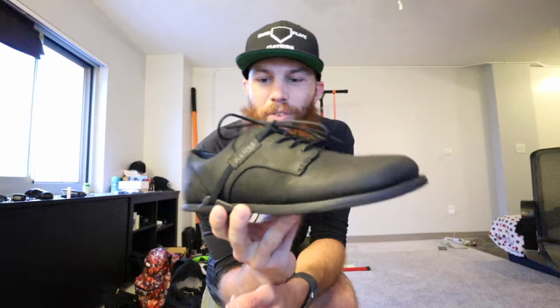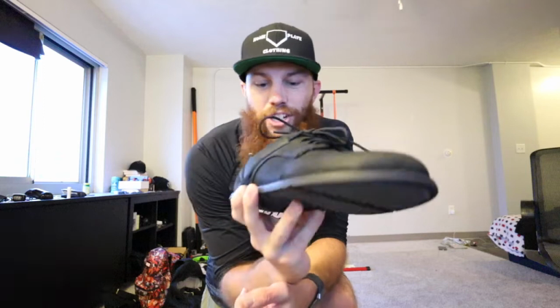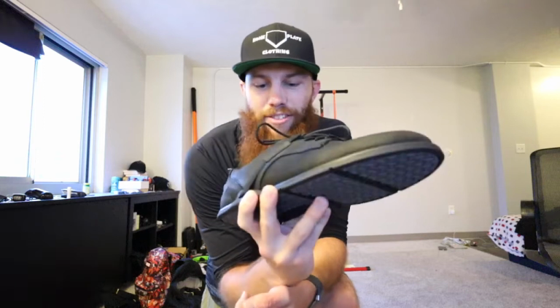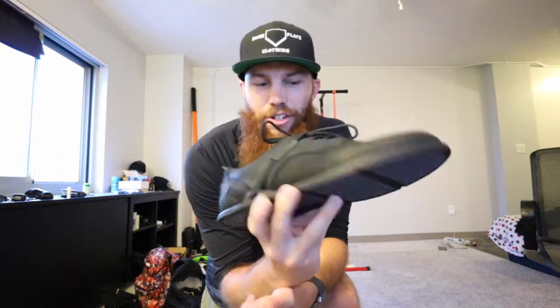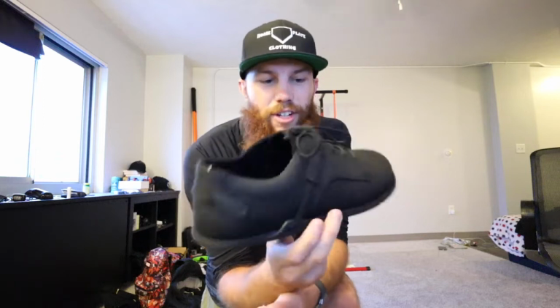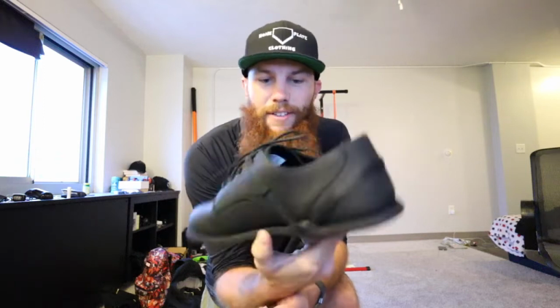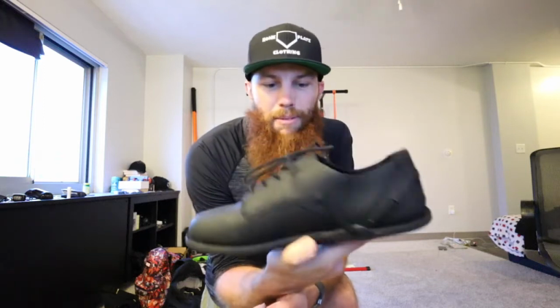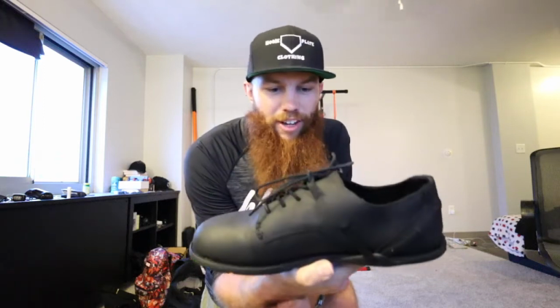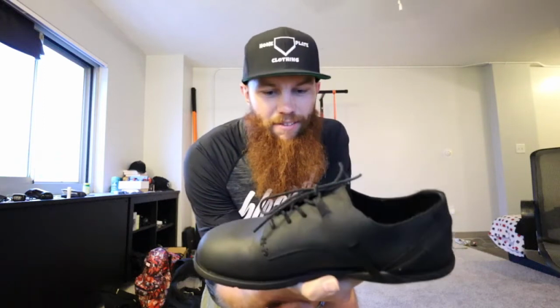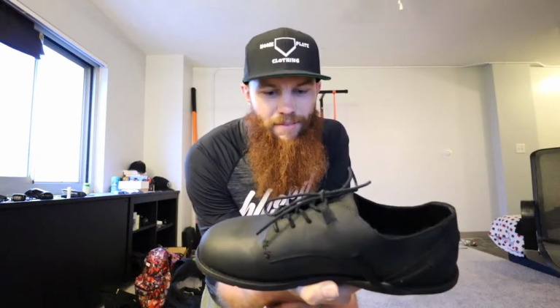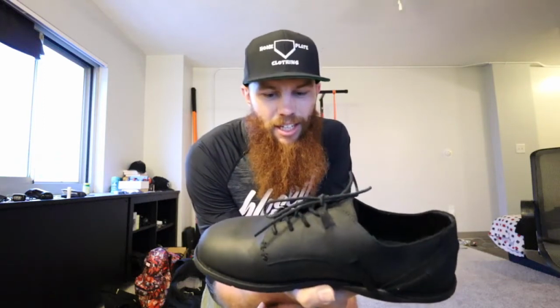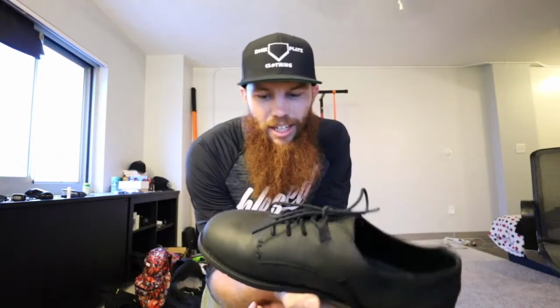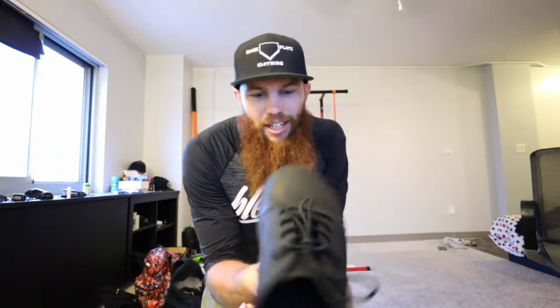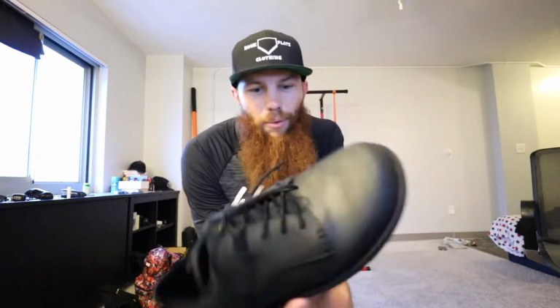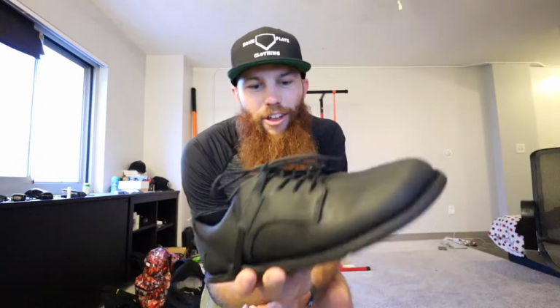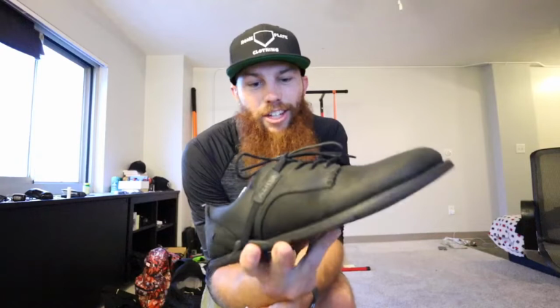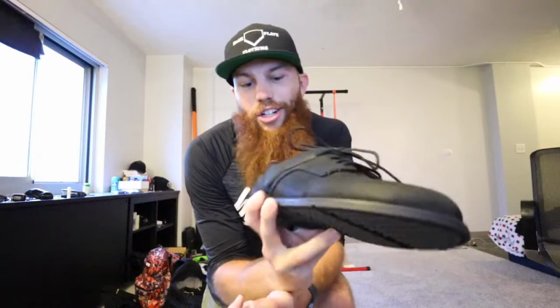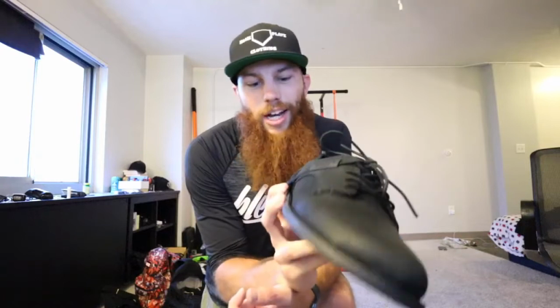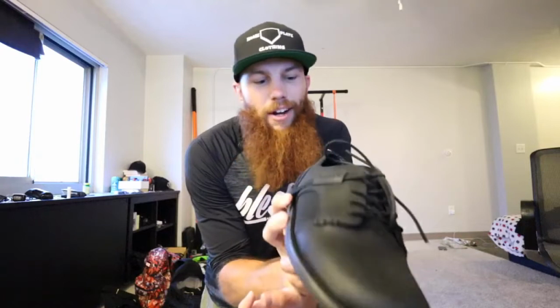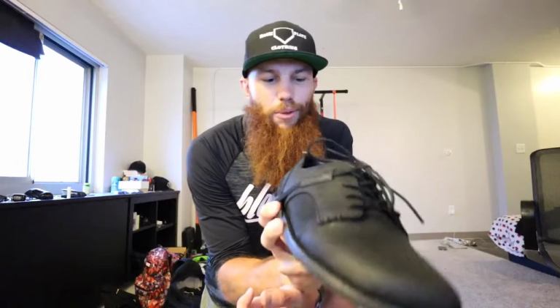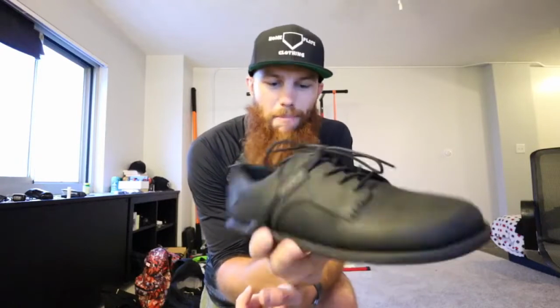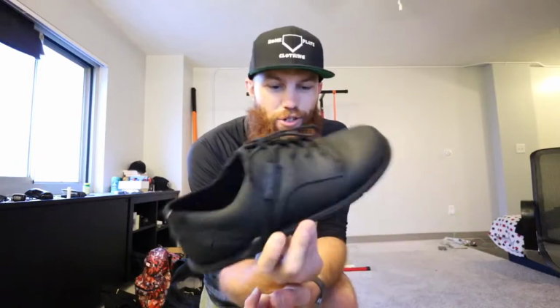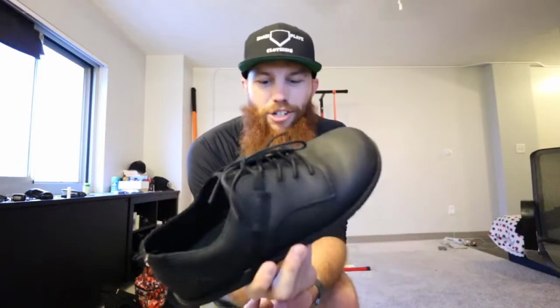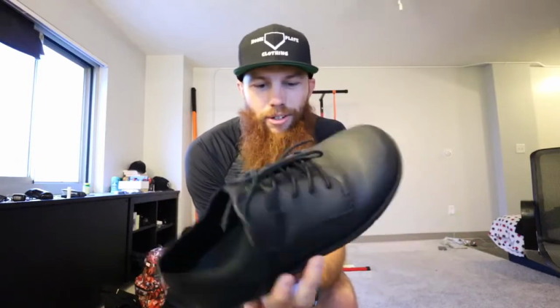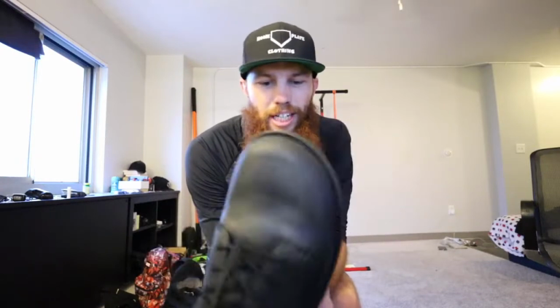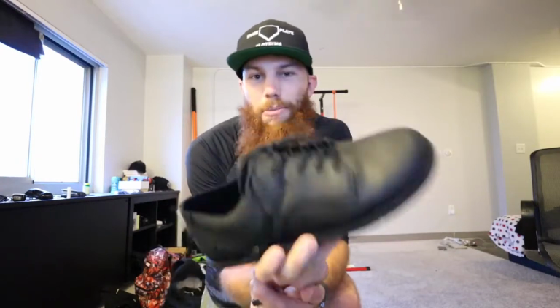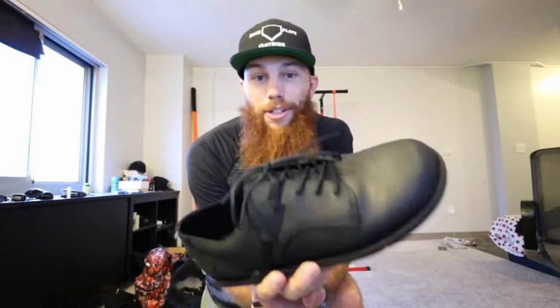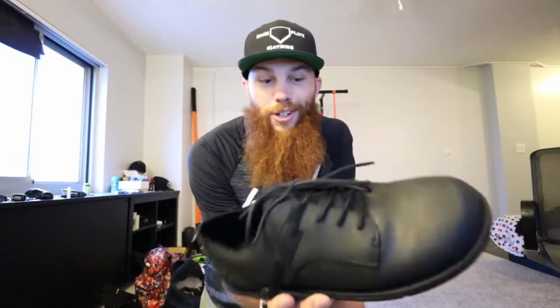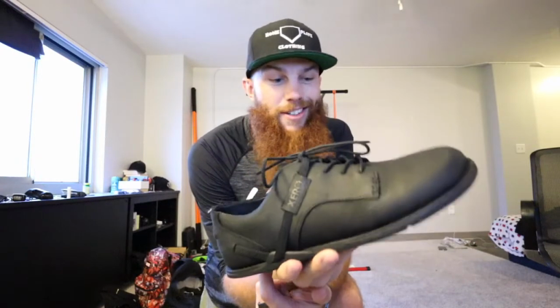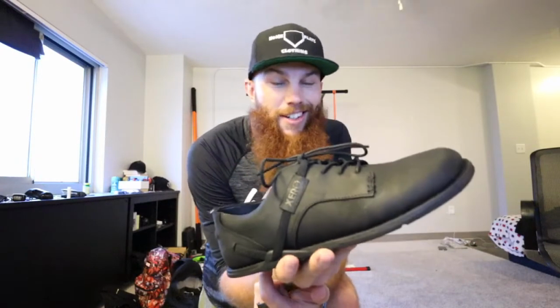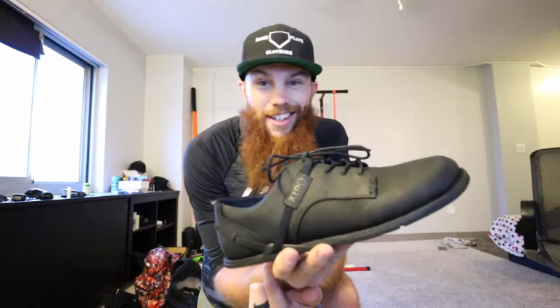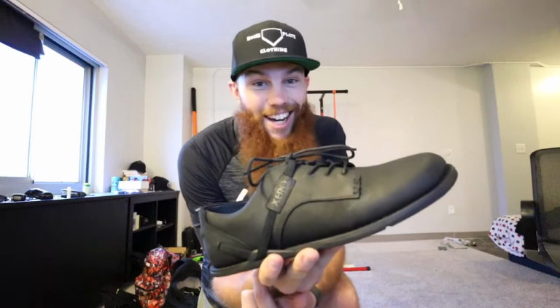Shout out Zero Shoes. Big fan. Even when I thought that you couldn't do any better, you went and made a dress shoe into a minimalist shoe. Let's go.